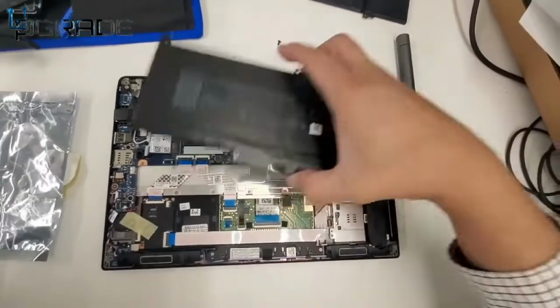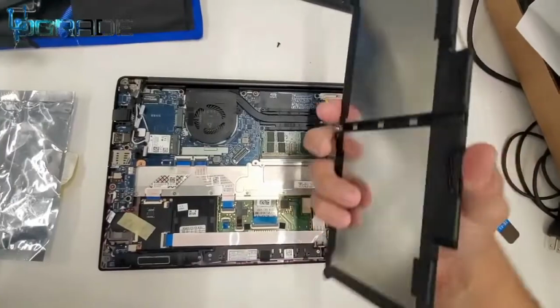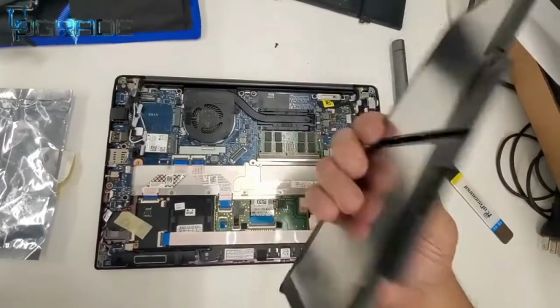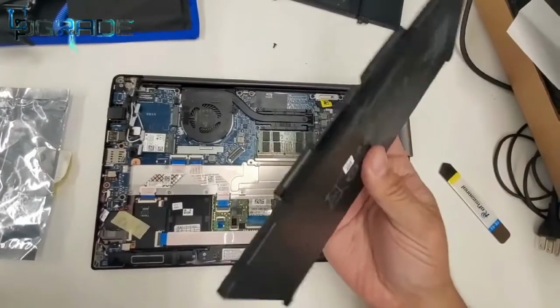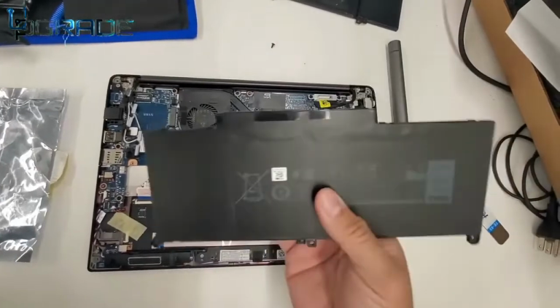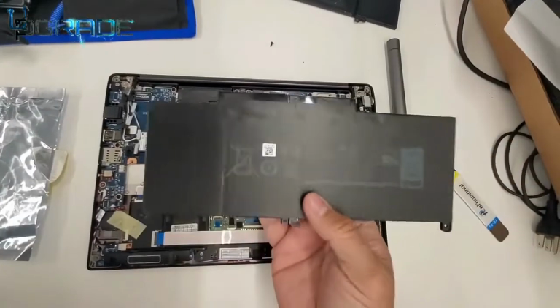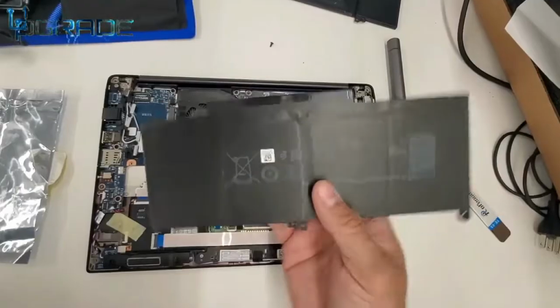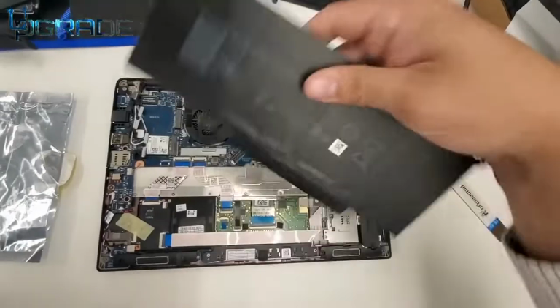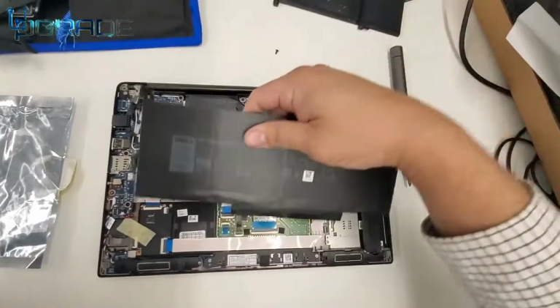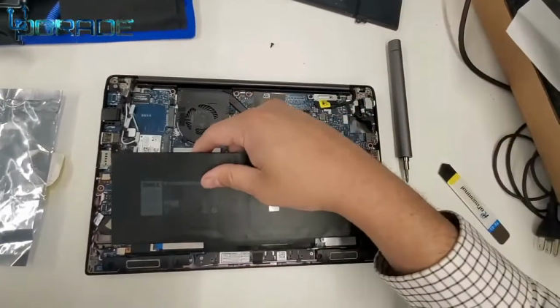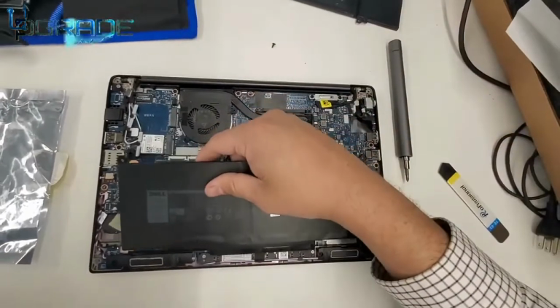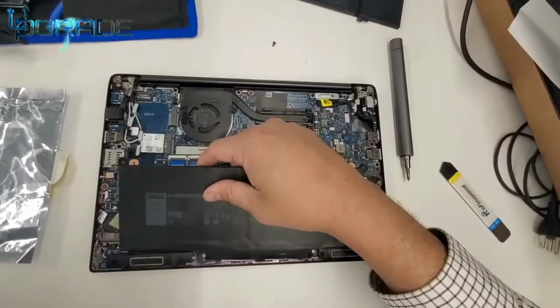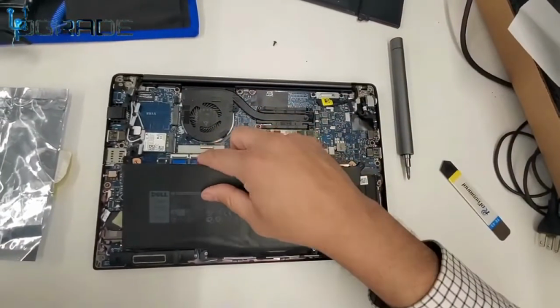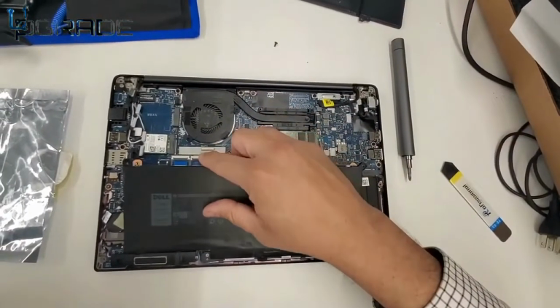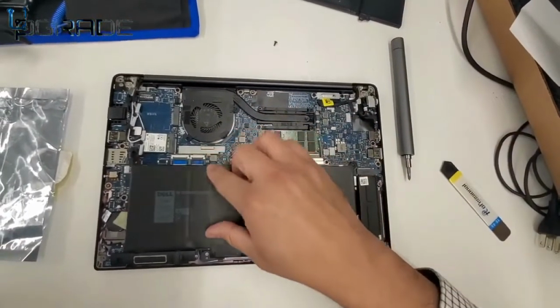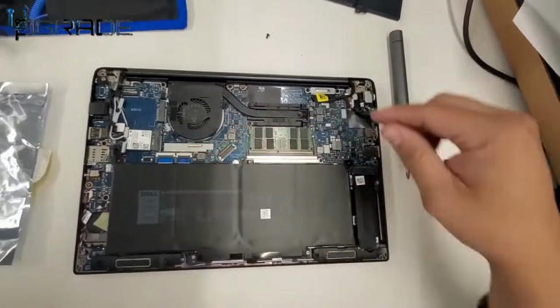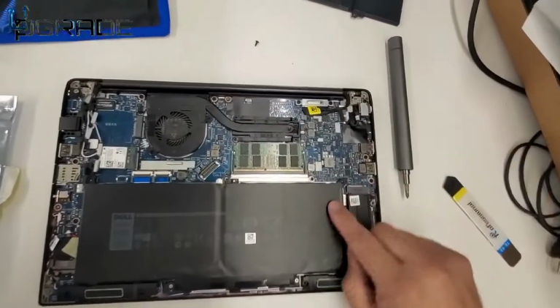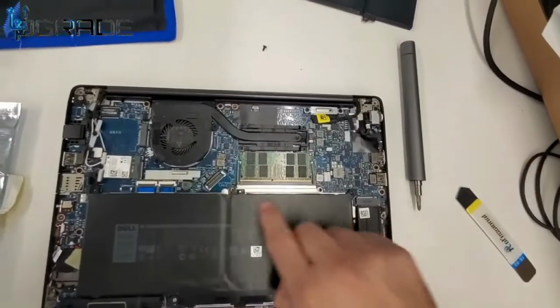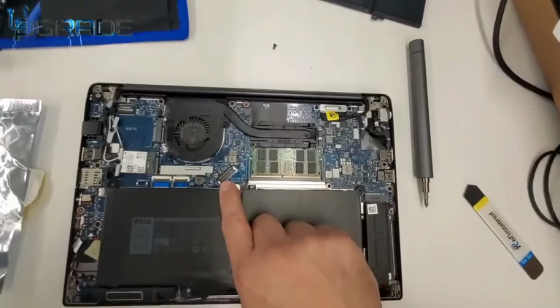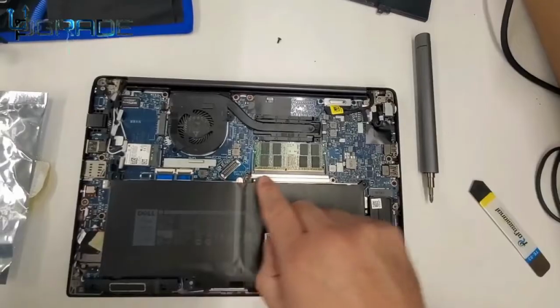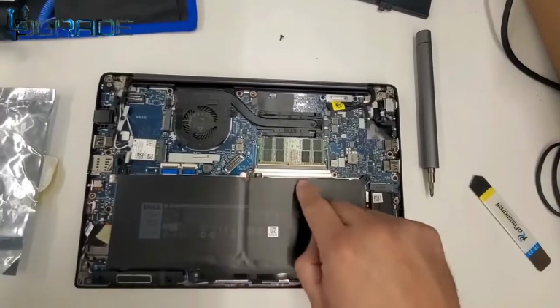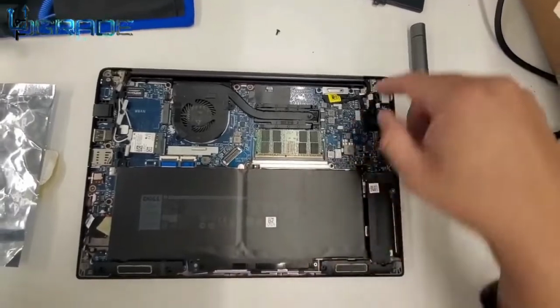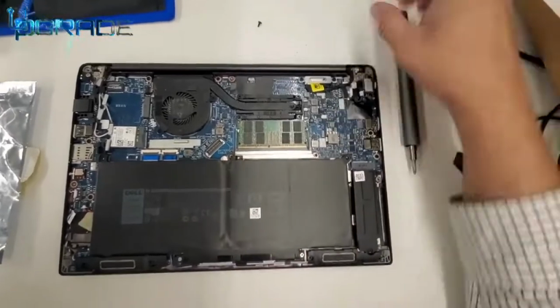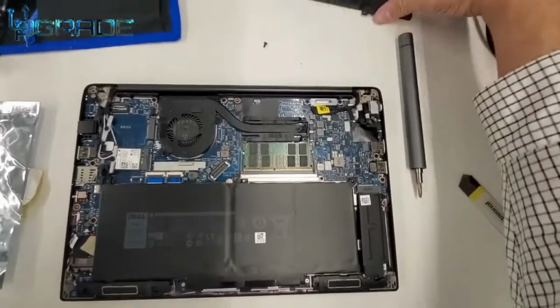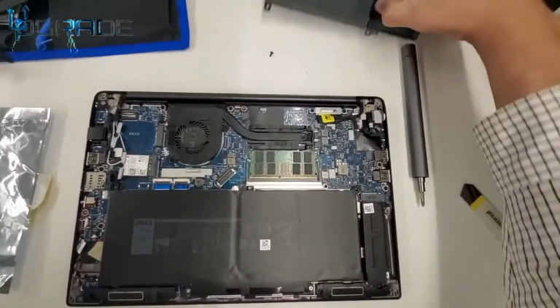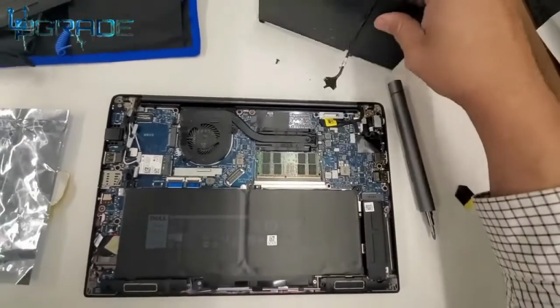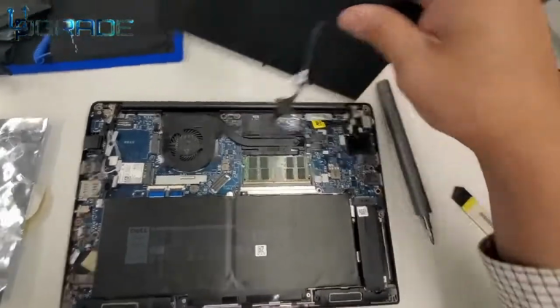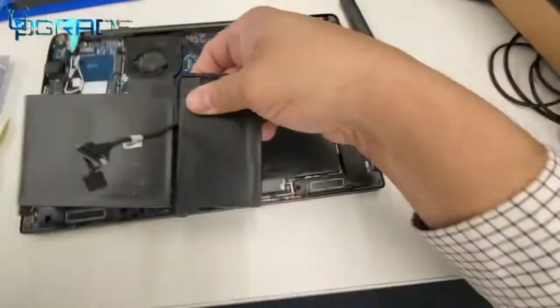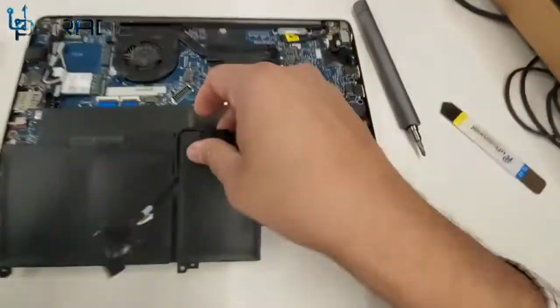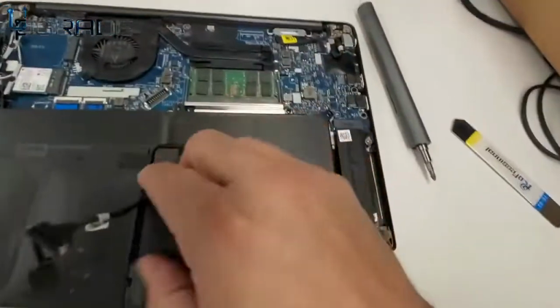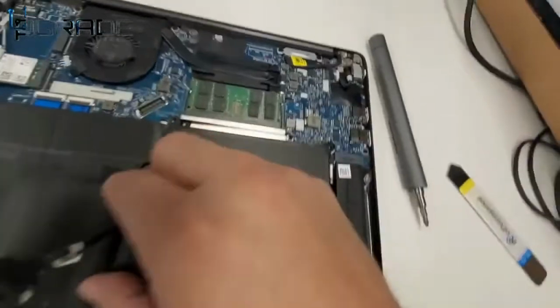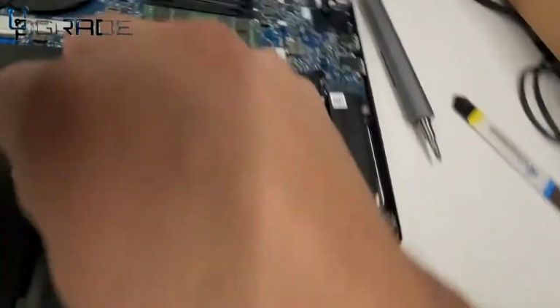Let's go ahead and place it in. You have to be careful — you need to make sure you line up the cable exactly as it was. First of all, make sure it fits in and that you'll be able to set up all the screws along with the cable.